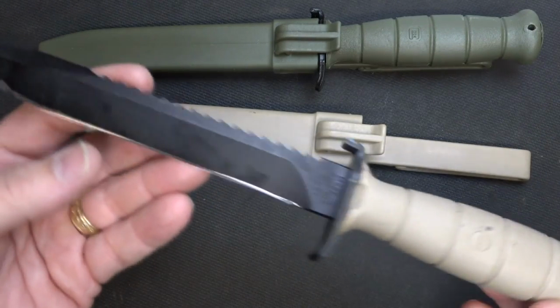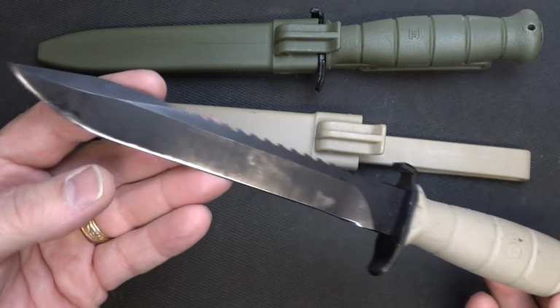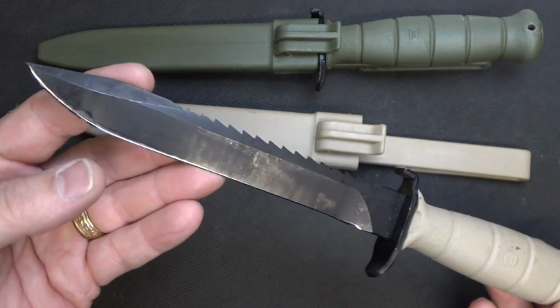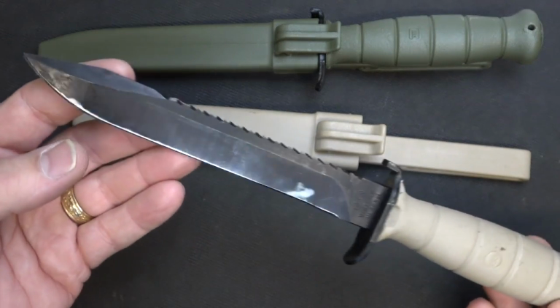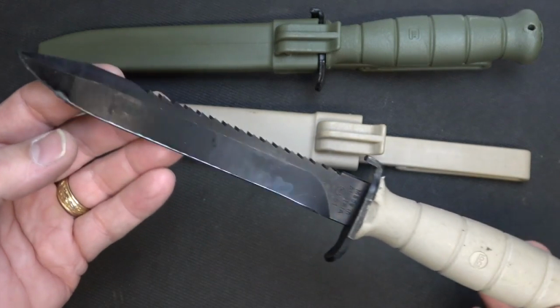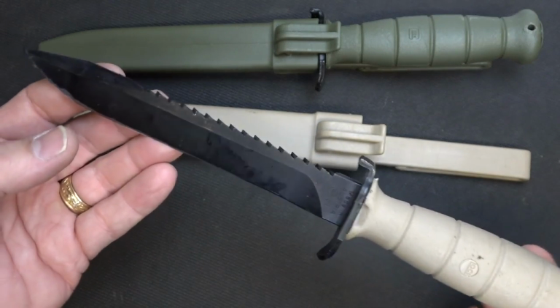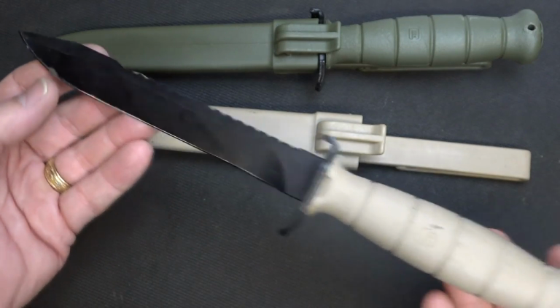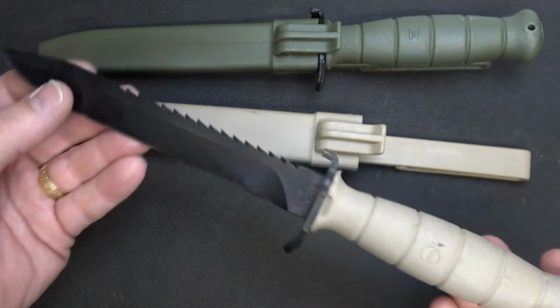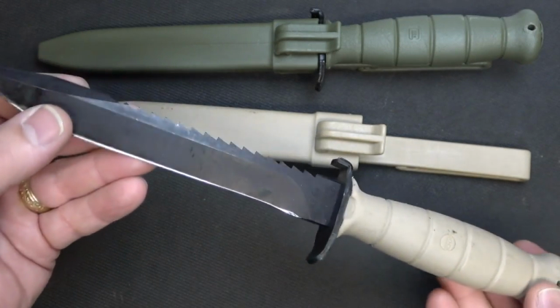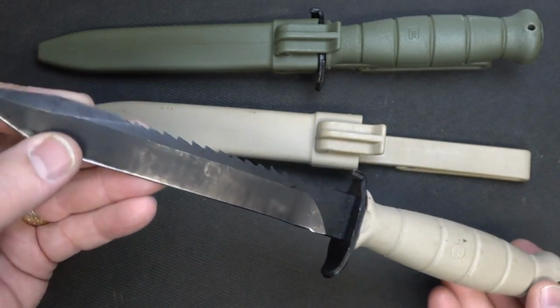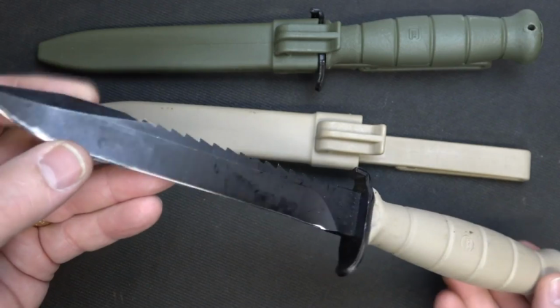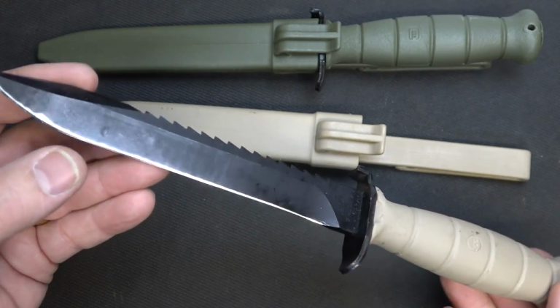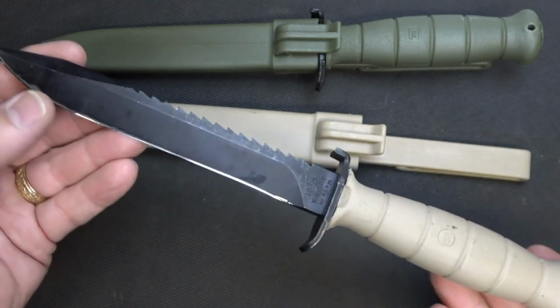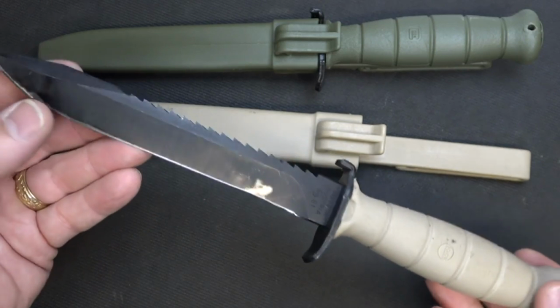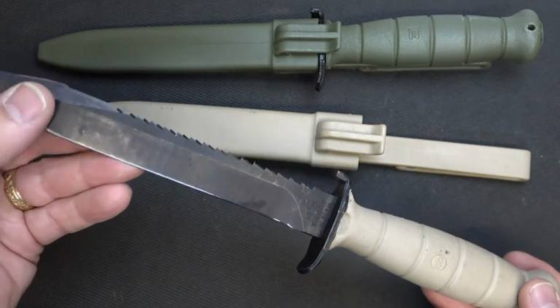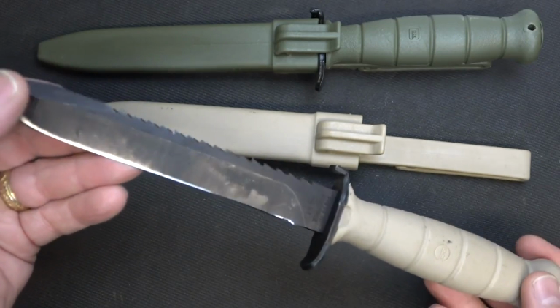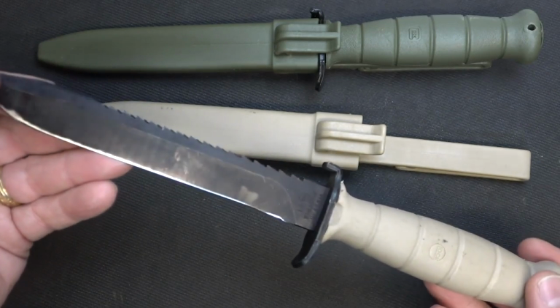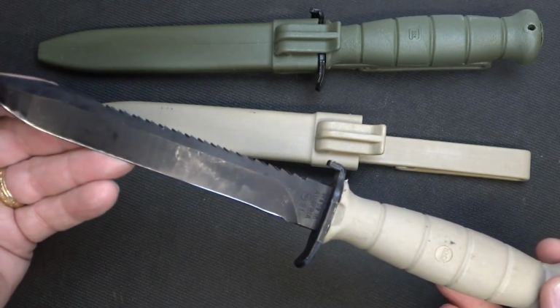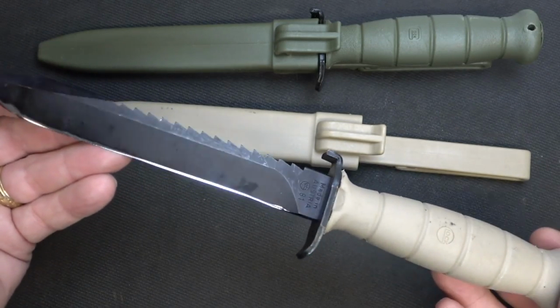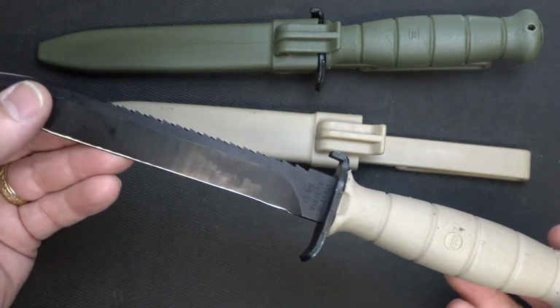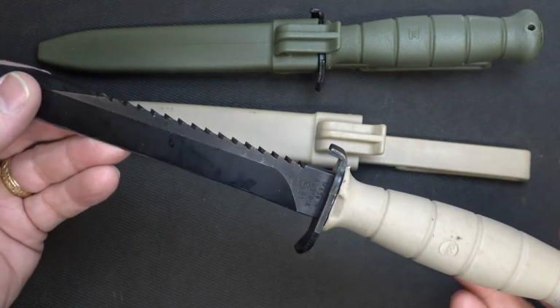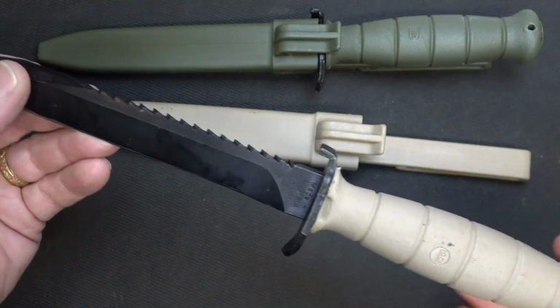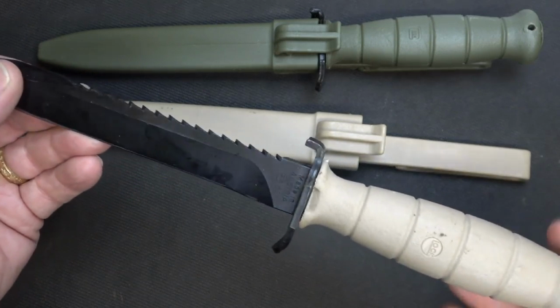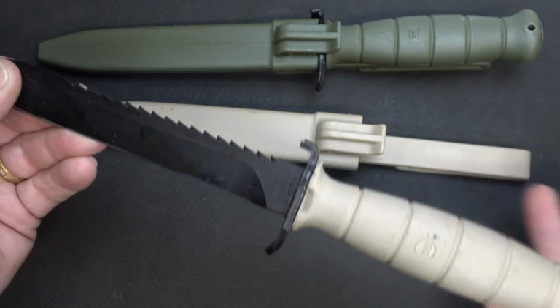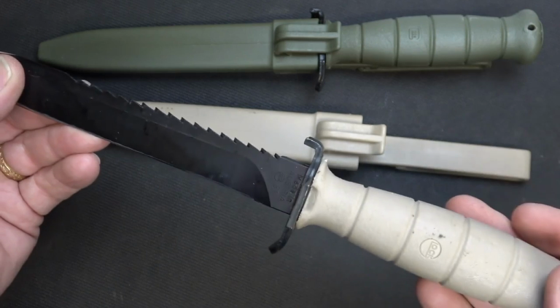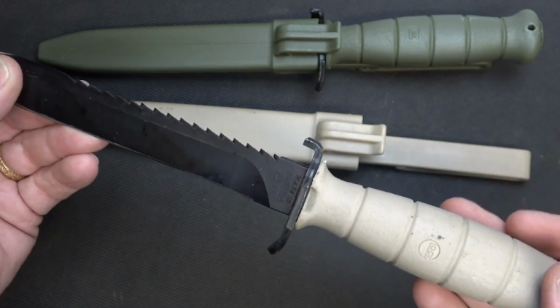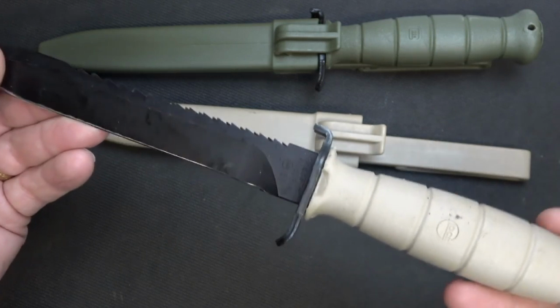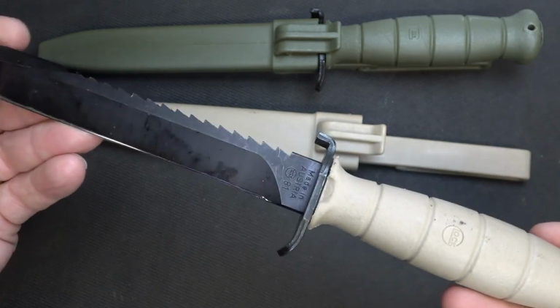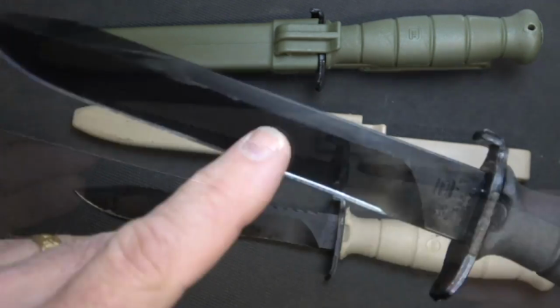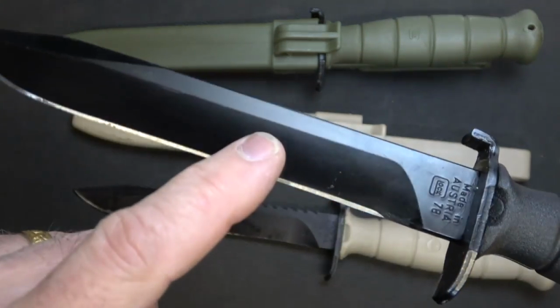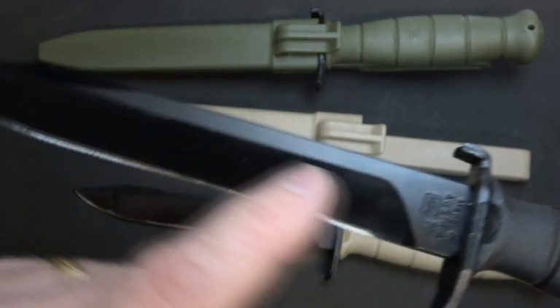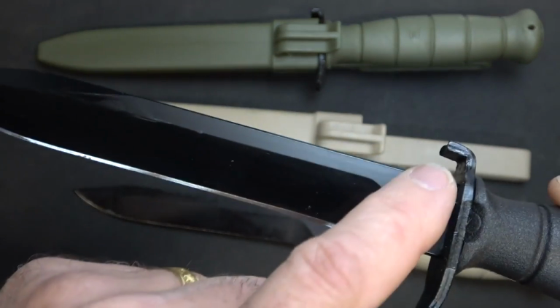These are being used by a number of different armies around the world, including Austria, where these are made, and then Germany, India, Denmark, and a host of other countries including South Korea.